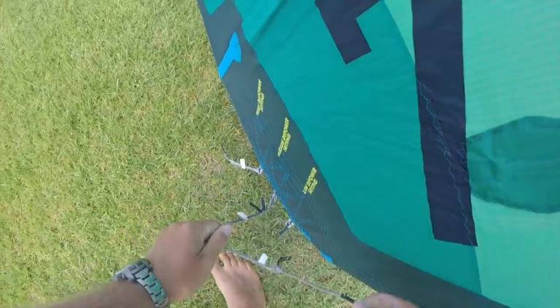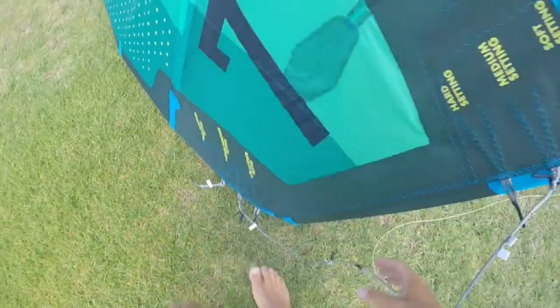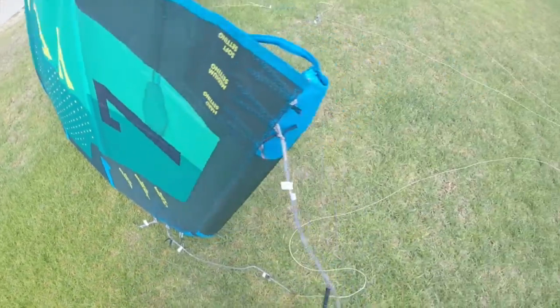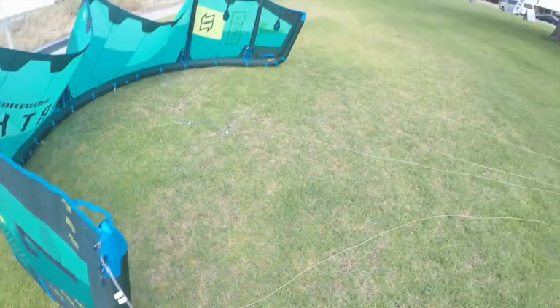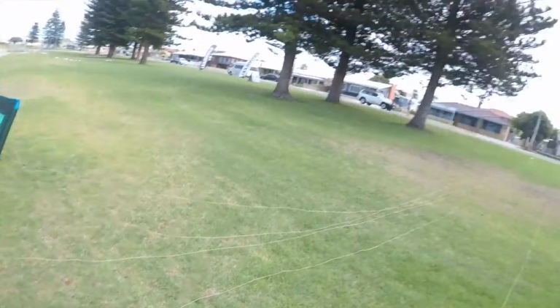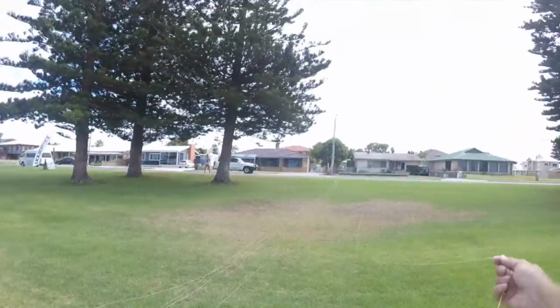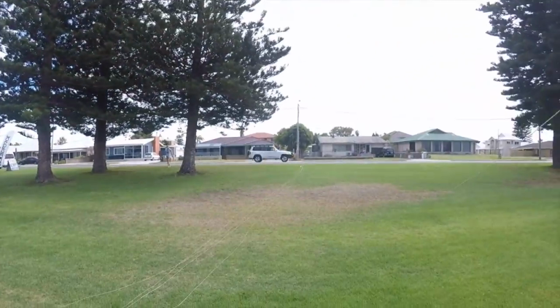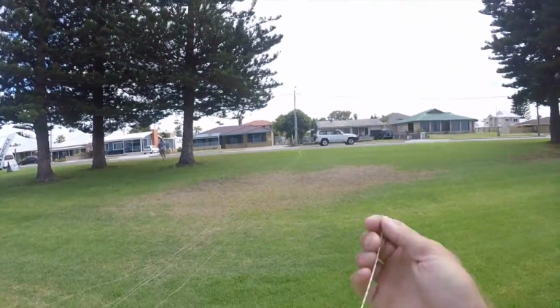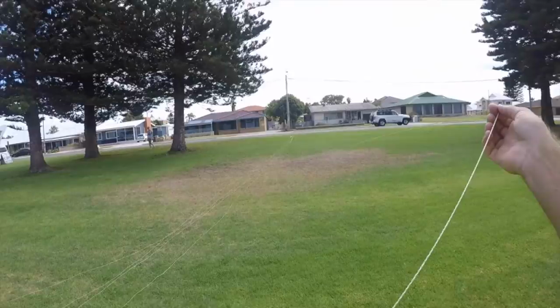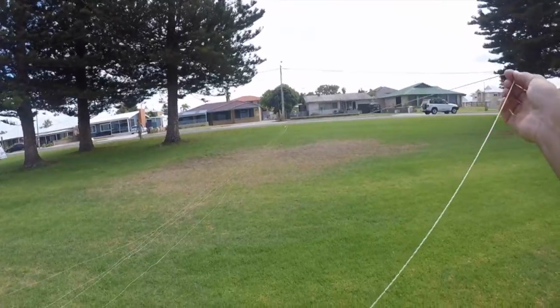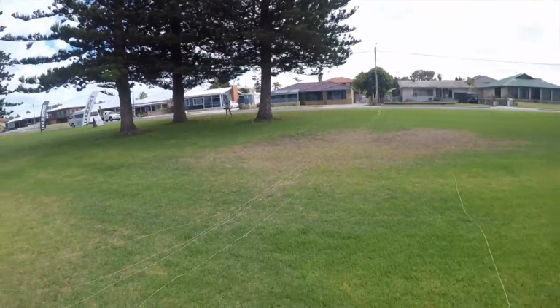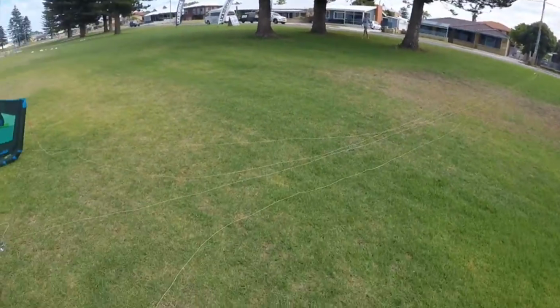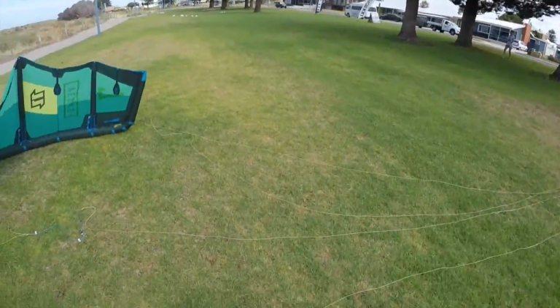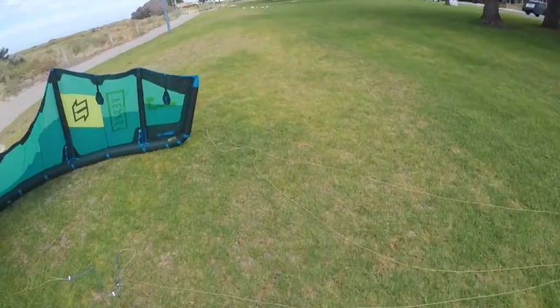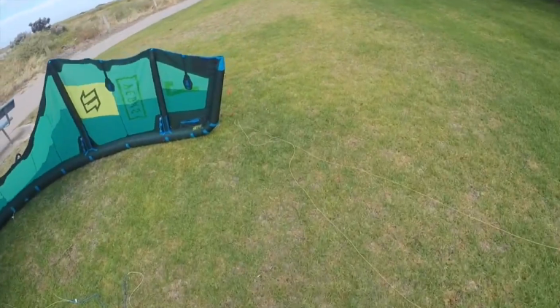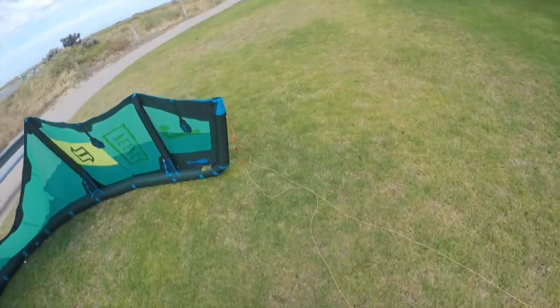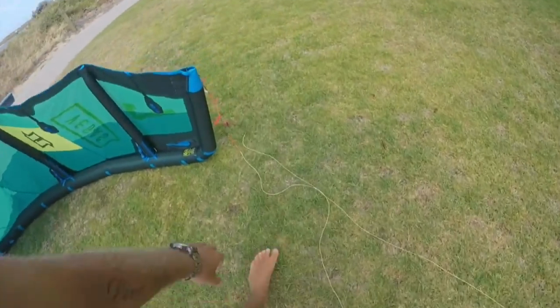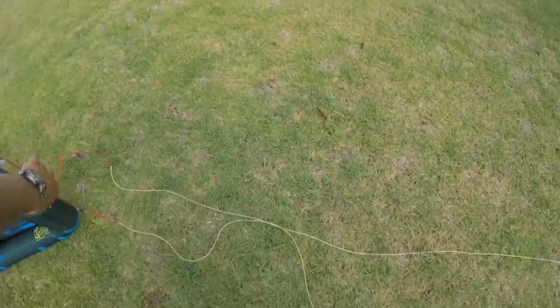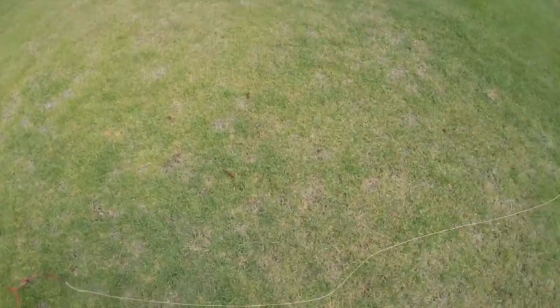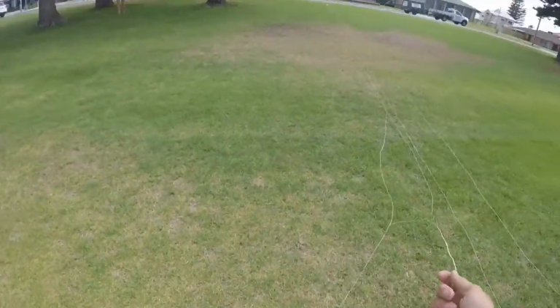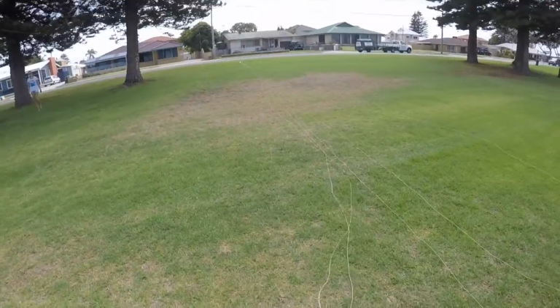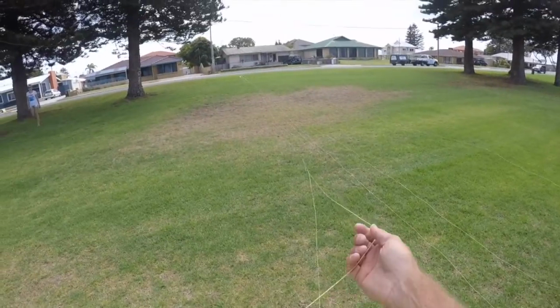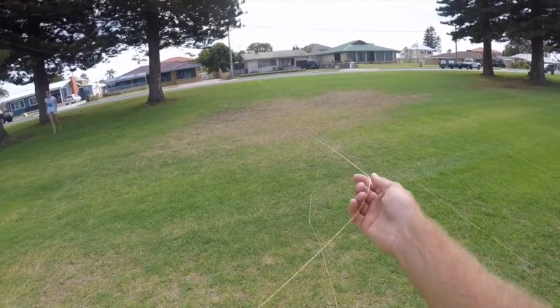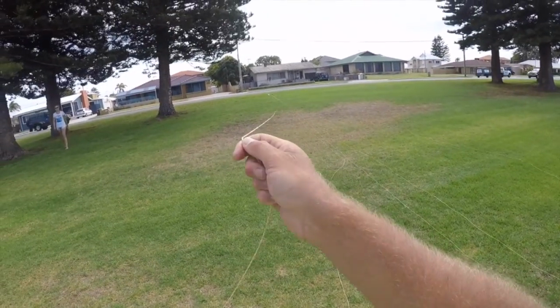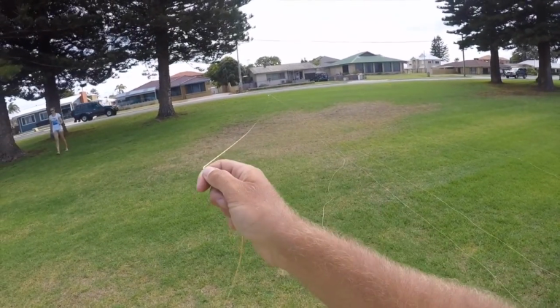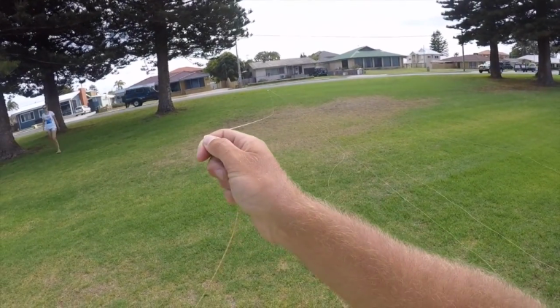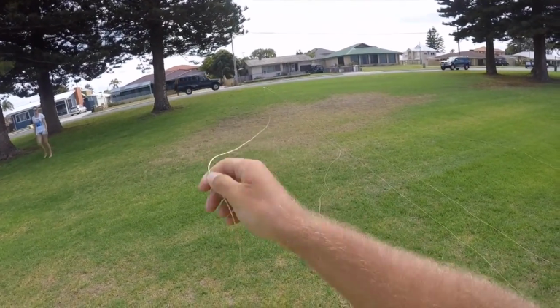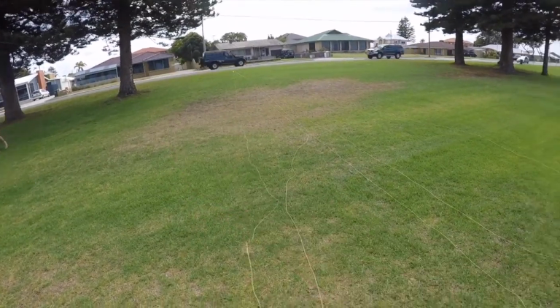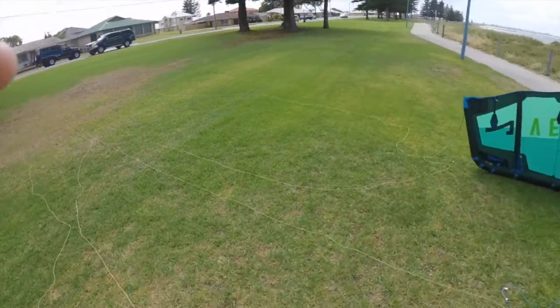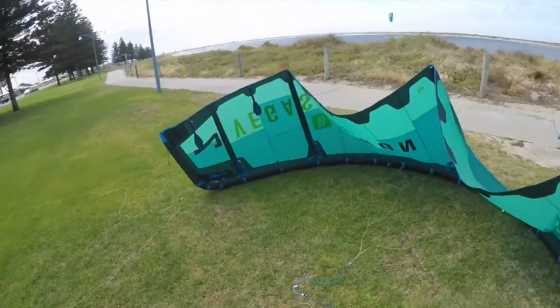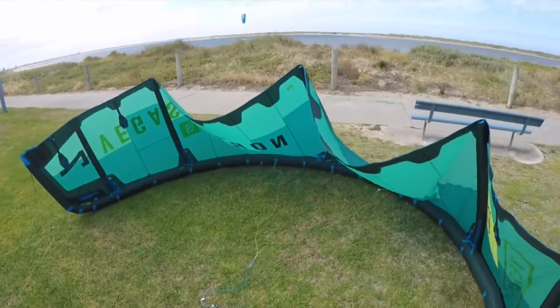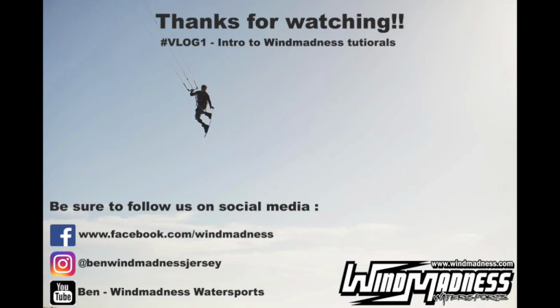Make sure everything's nice and tight. This way we can visually check down the lines, make sure there's no obvious tangles. Perfect, all set, ready to go.